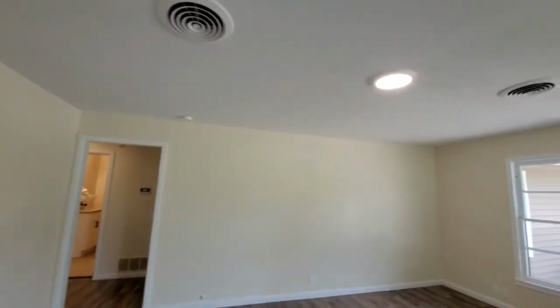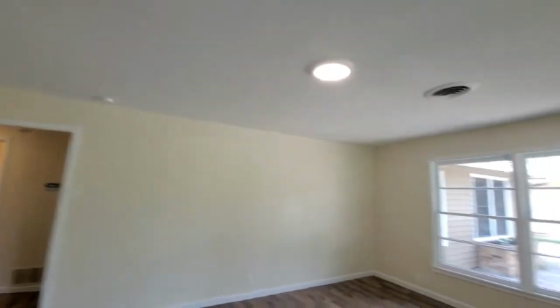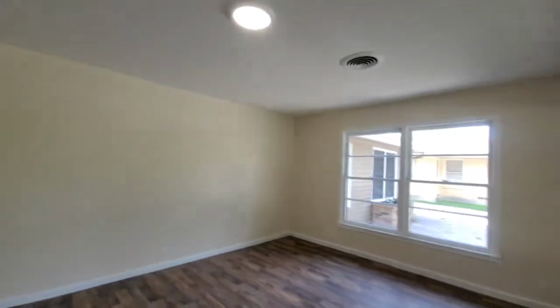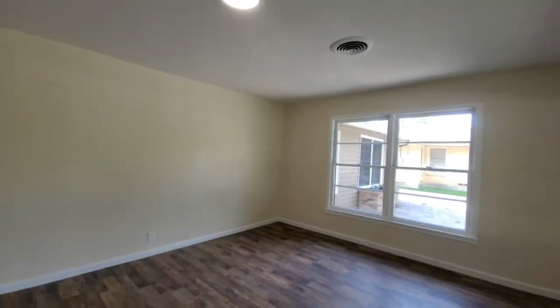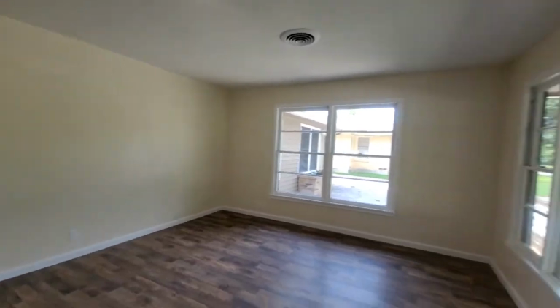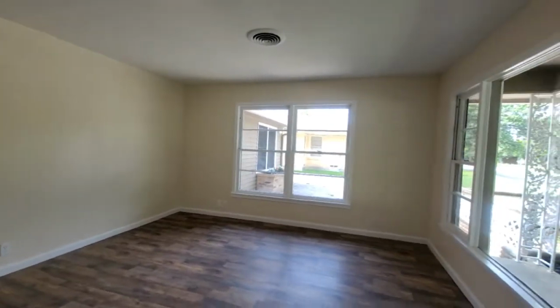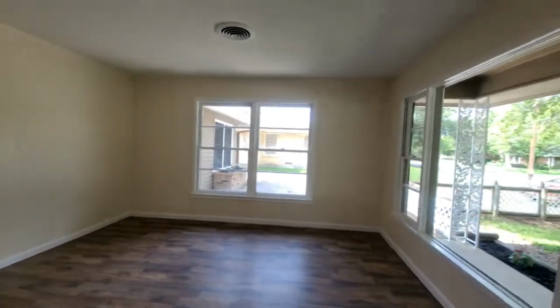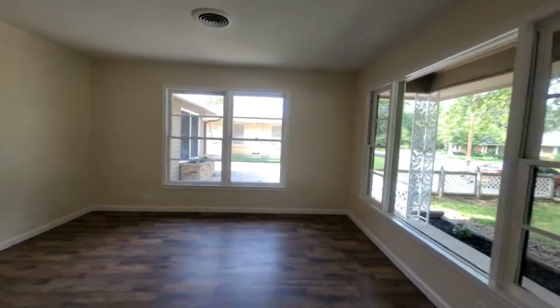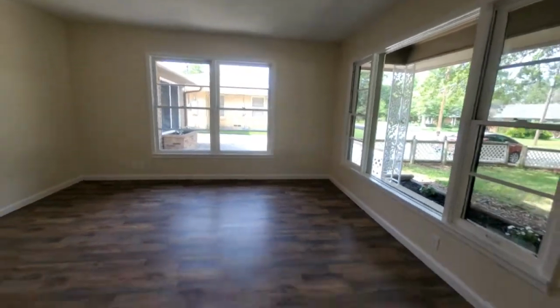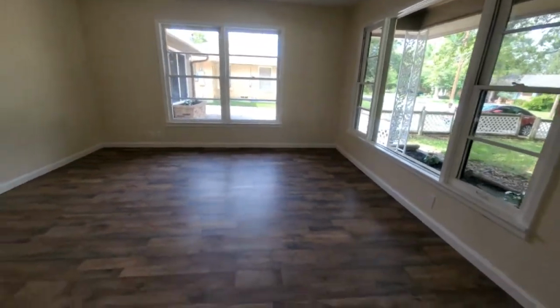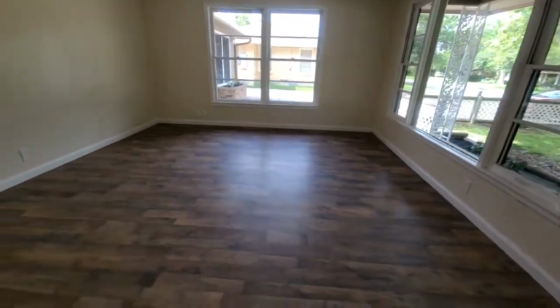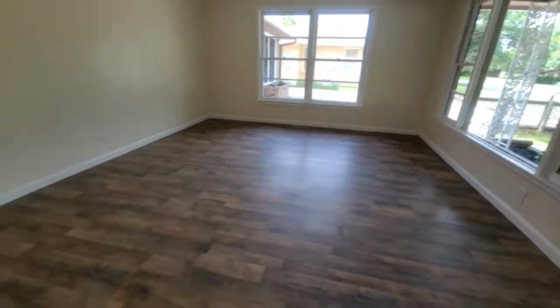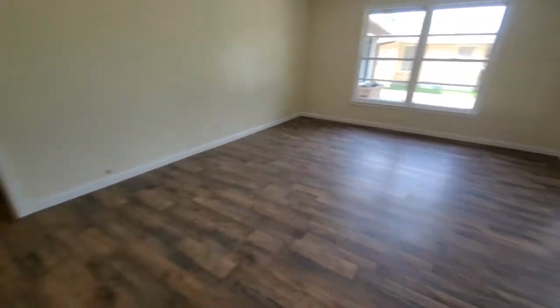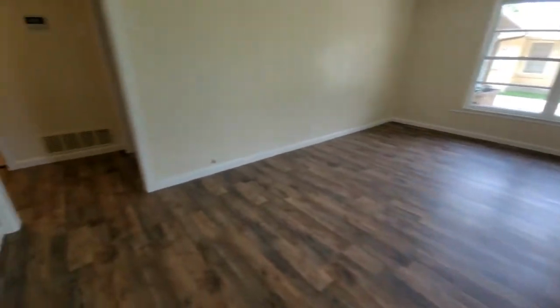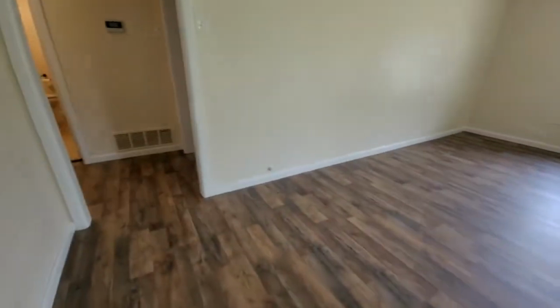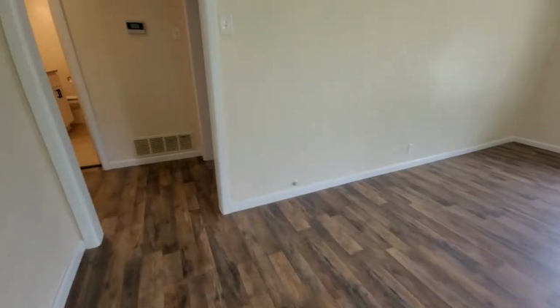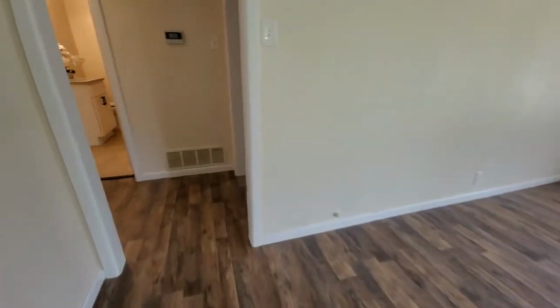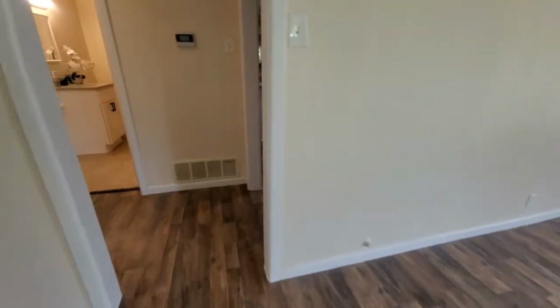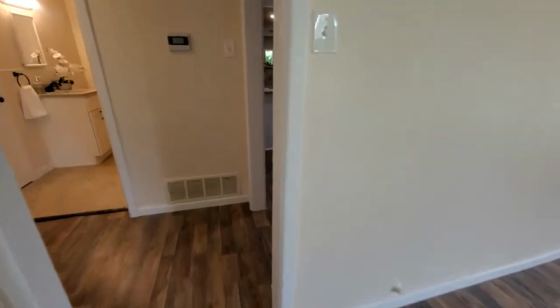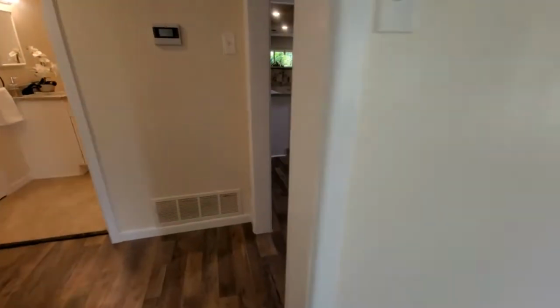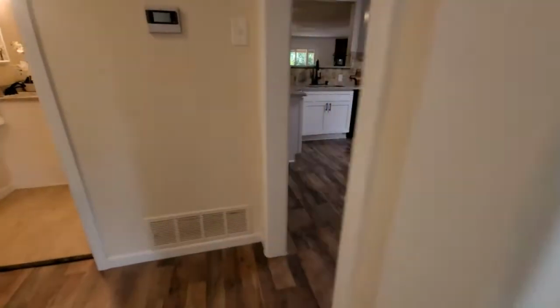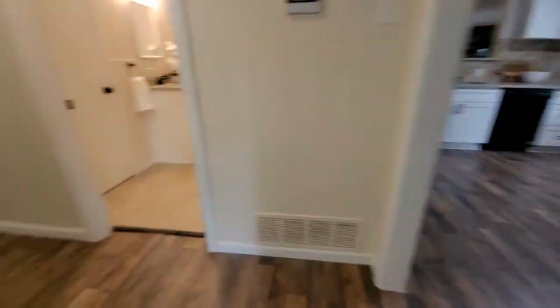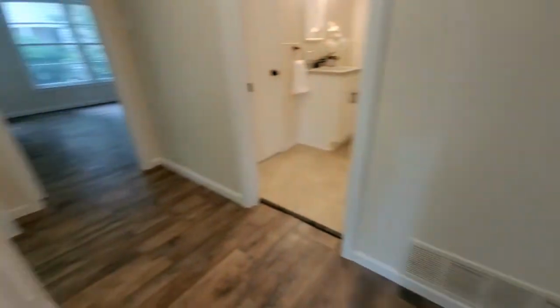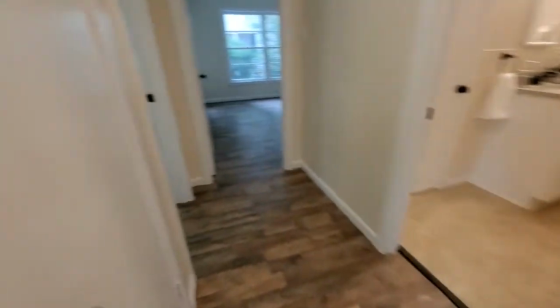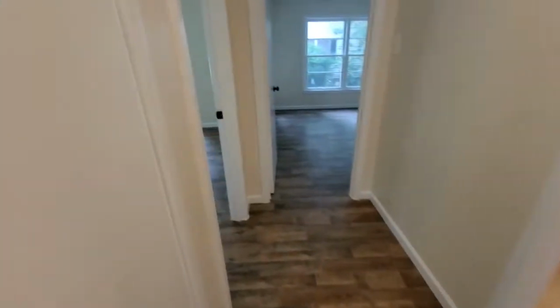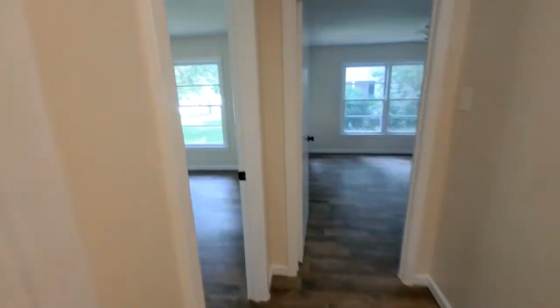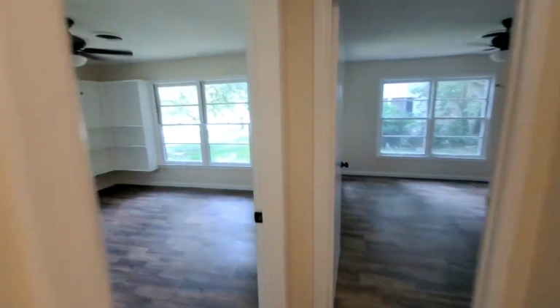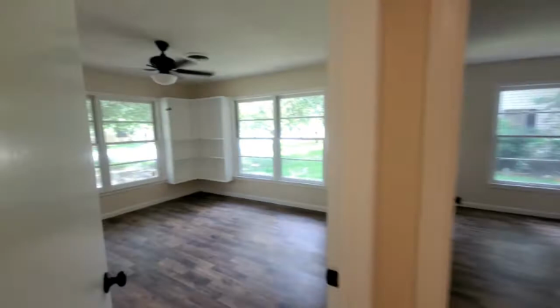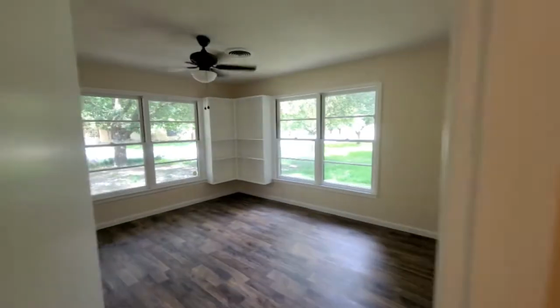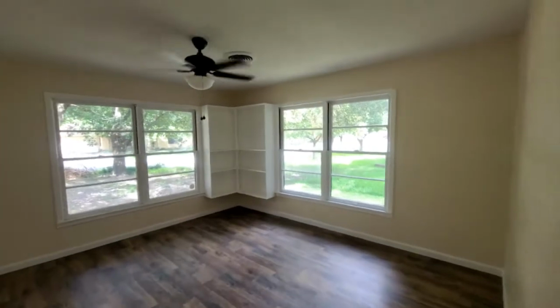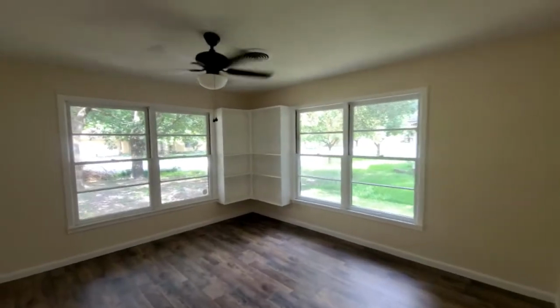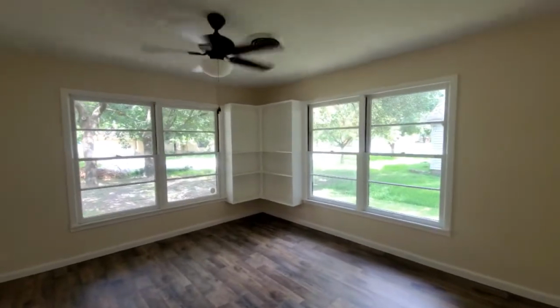This is a large house, 2,421 square feet with three bedrooms, three full bathrooms, two living areas, including an area that can be used as an office.